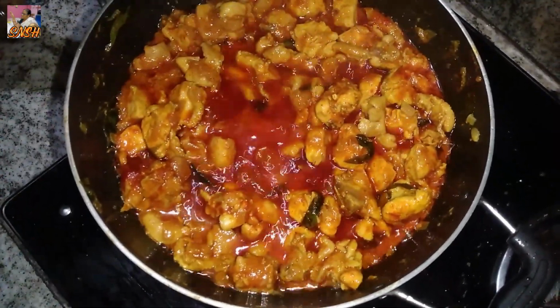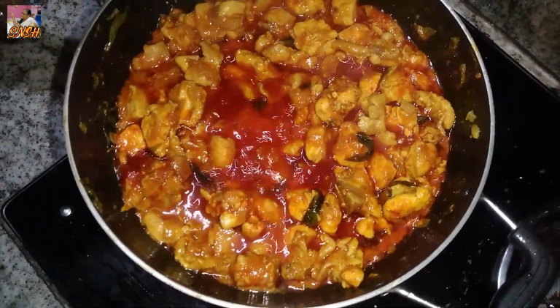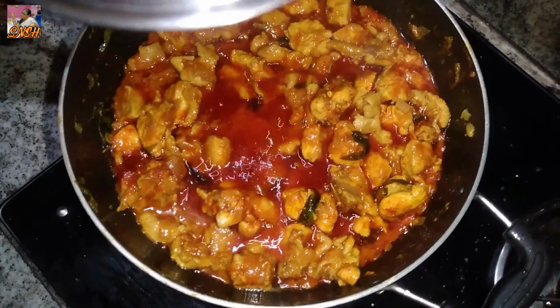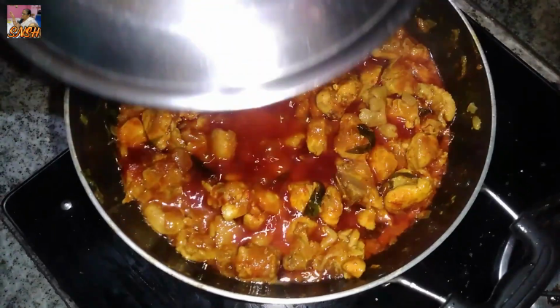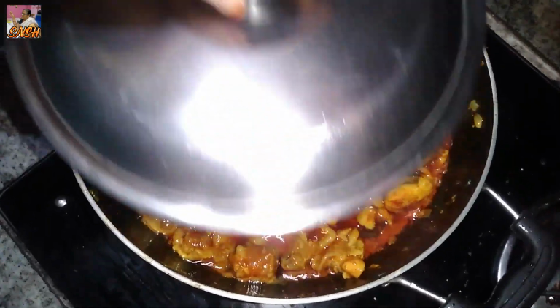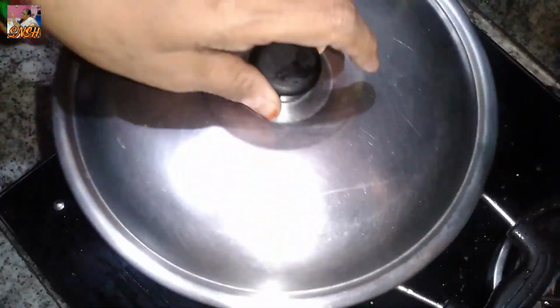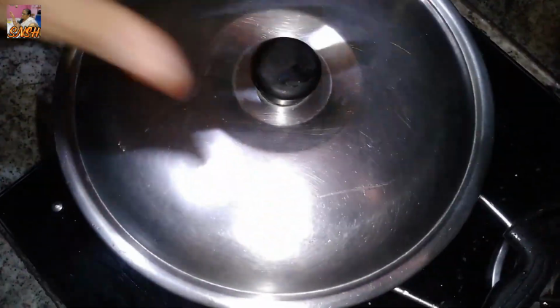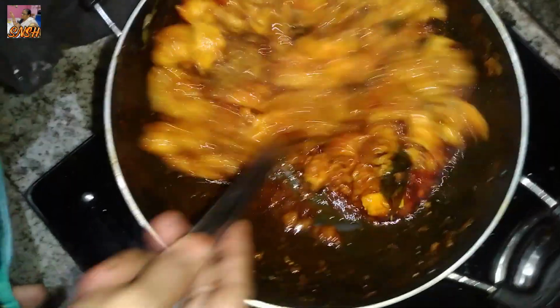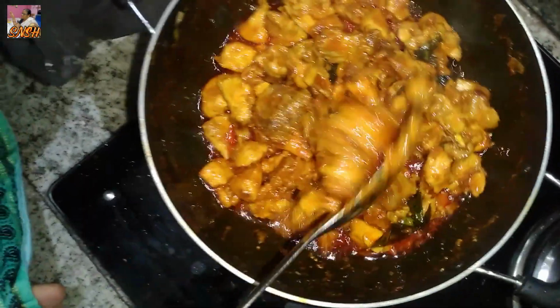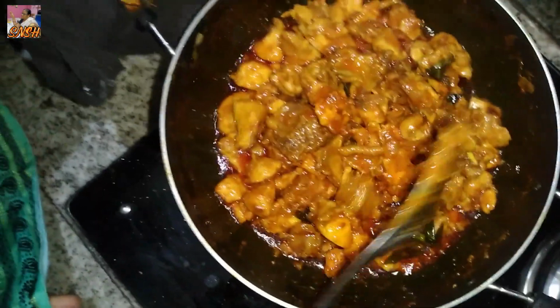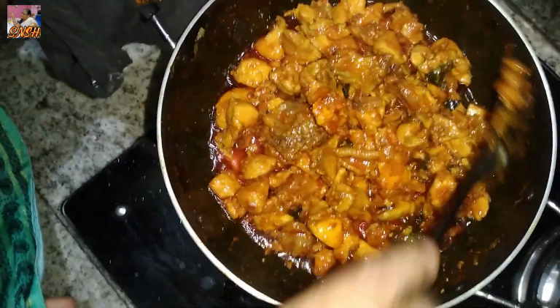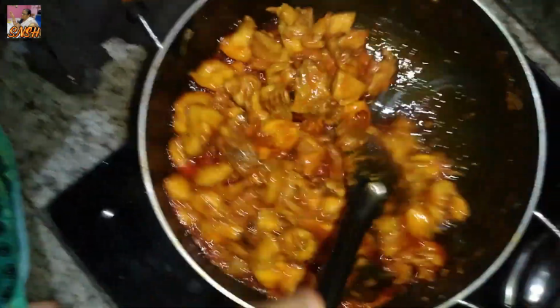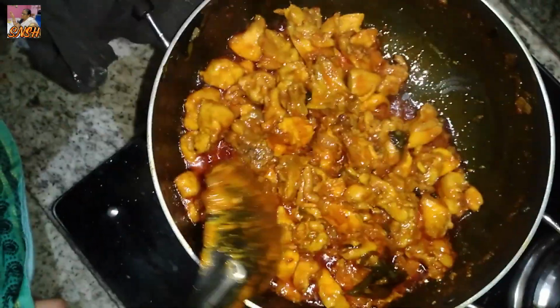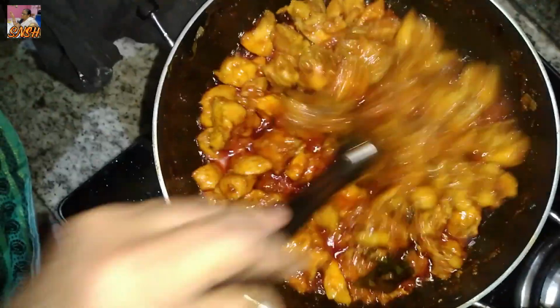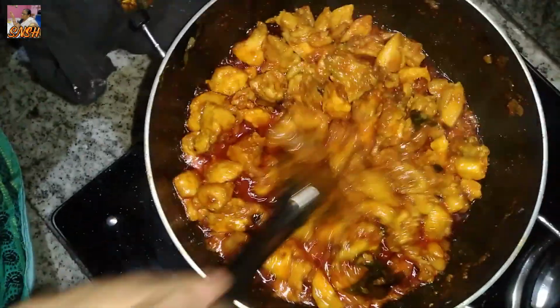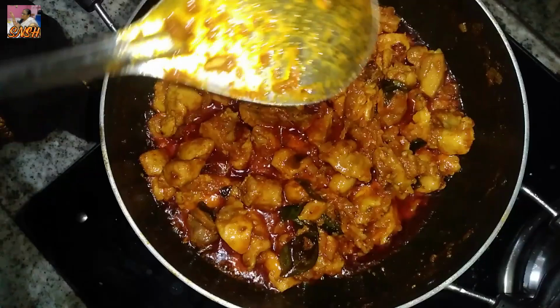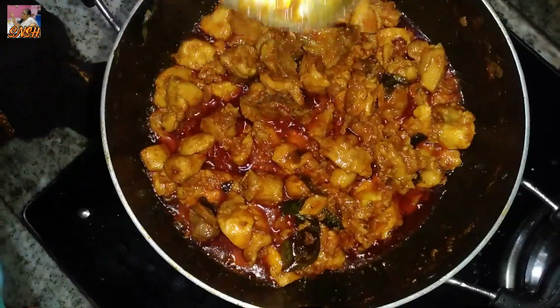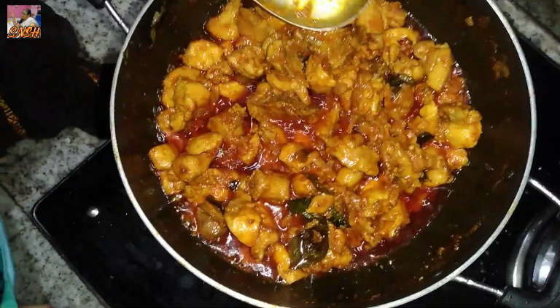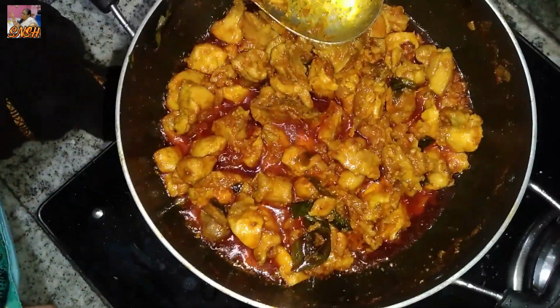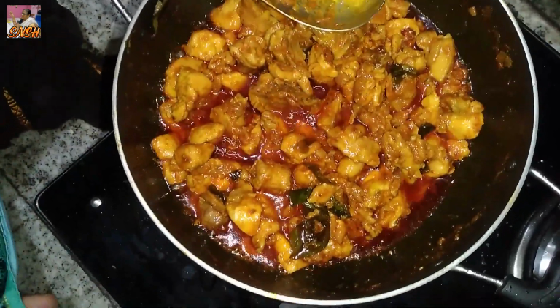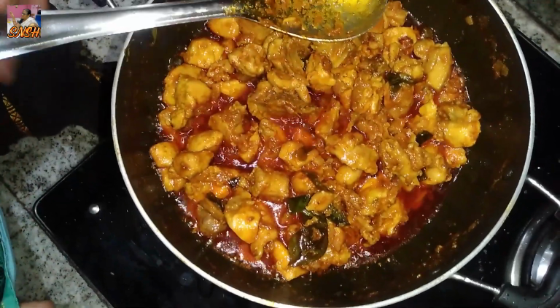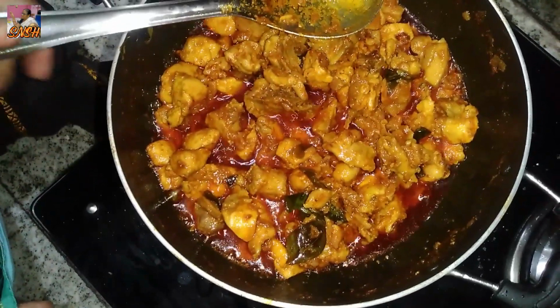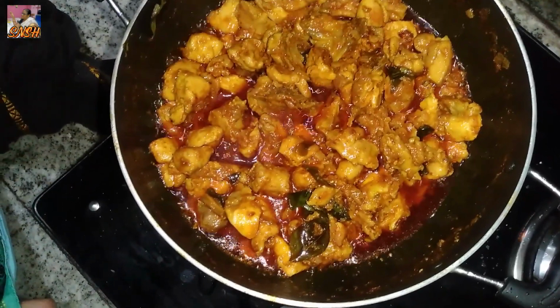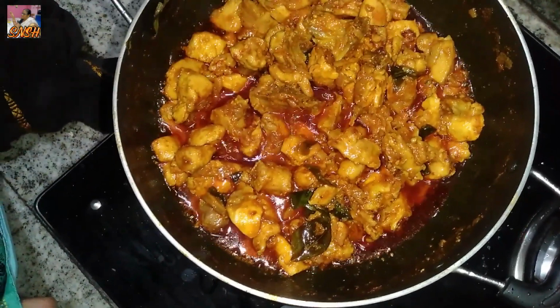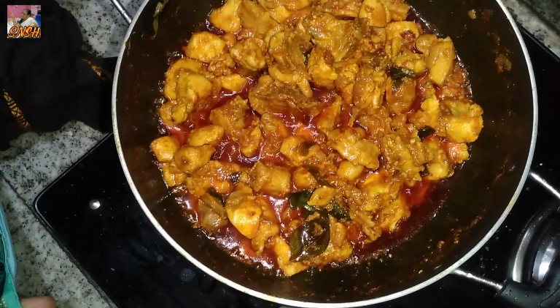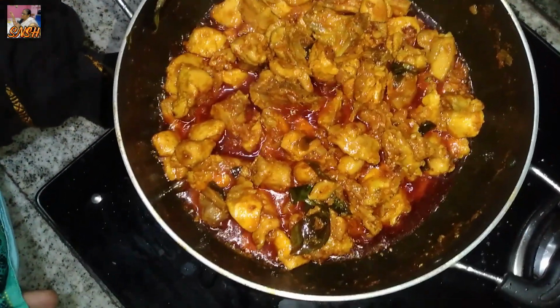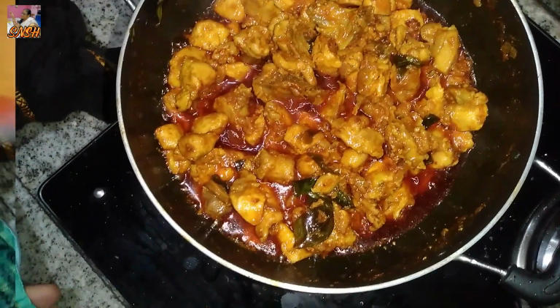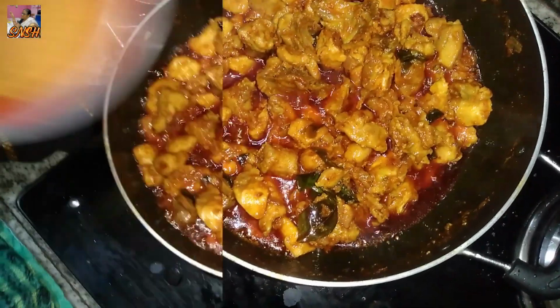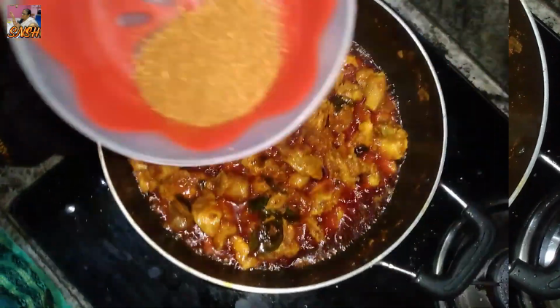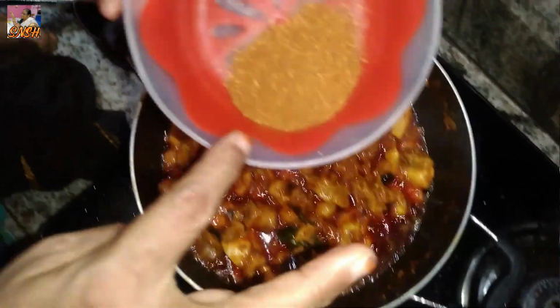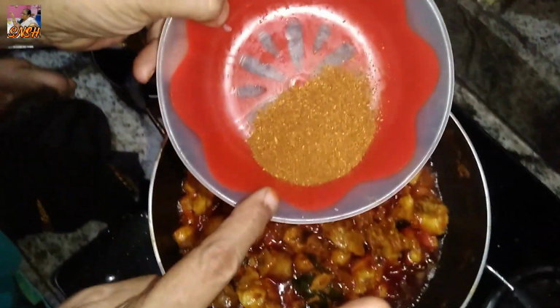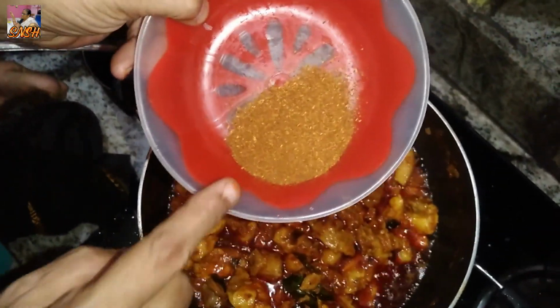I am going to cut these ingredients. Now we have to cut the sides. Now we have to put a garam masala. We will put a garam masala in 1.5 sauce.